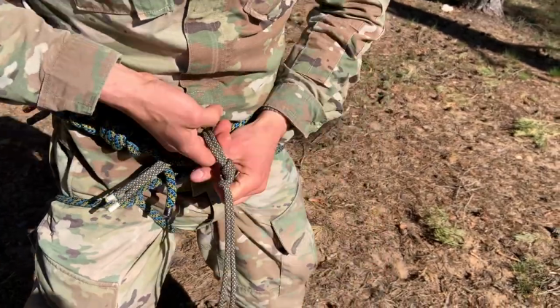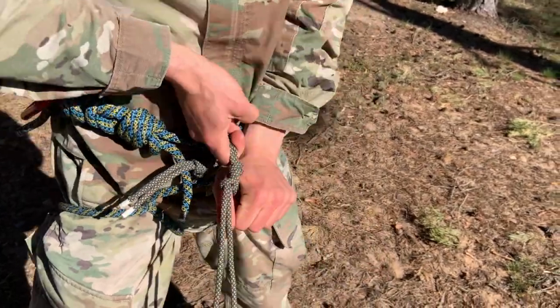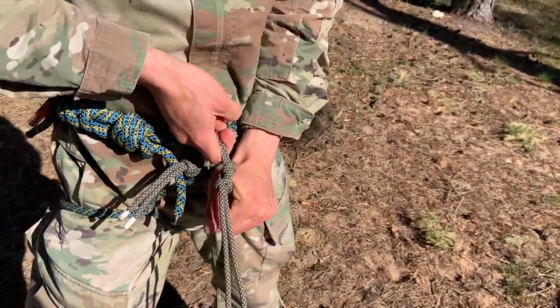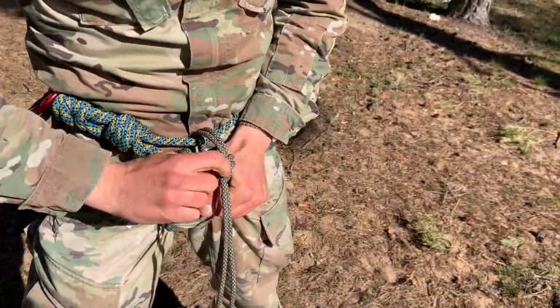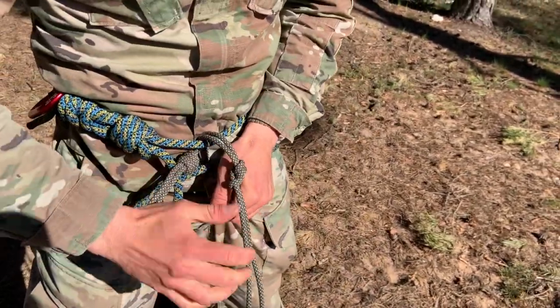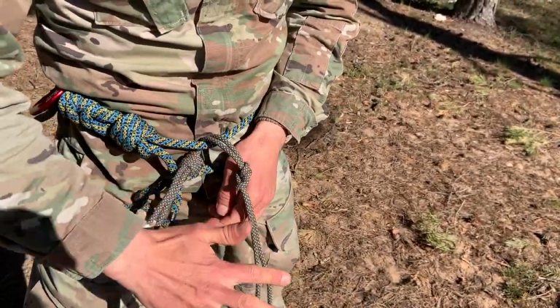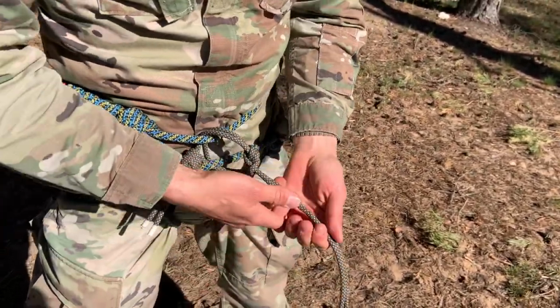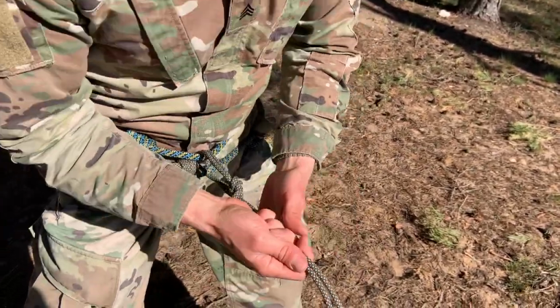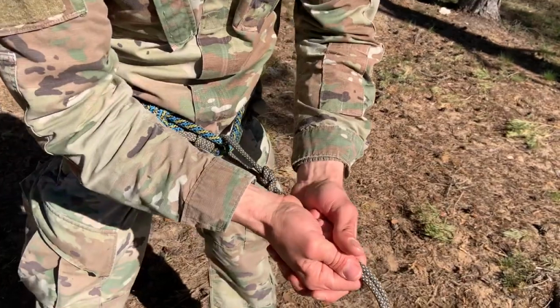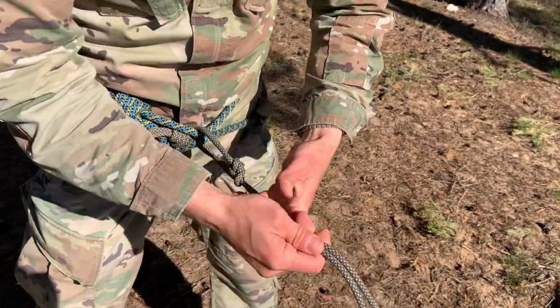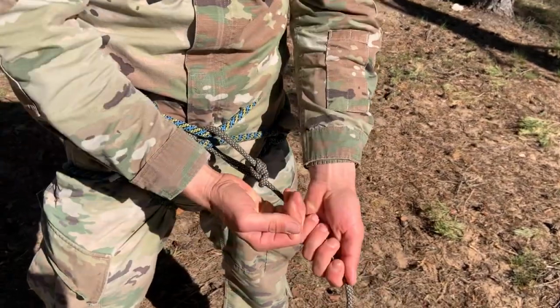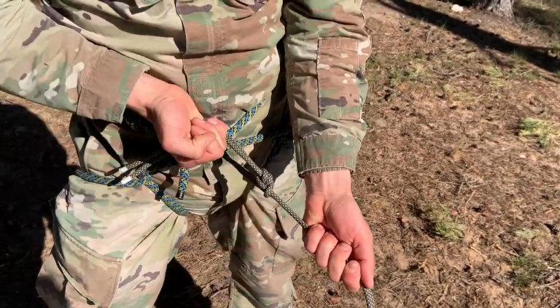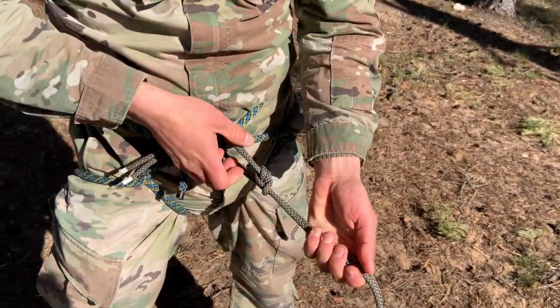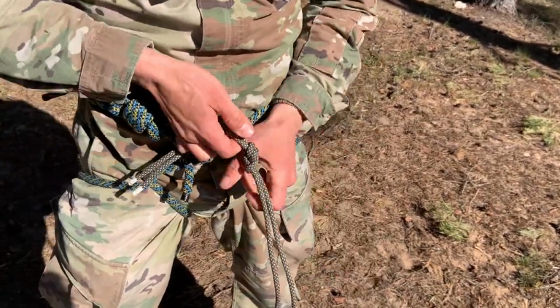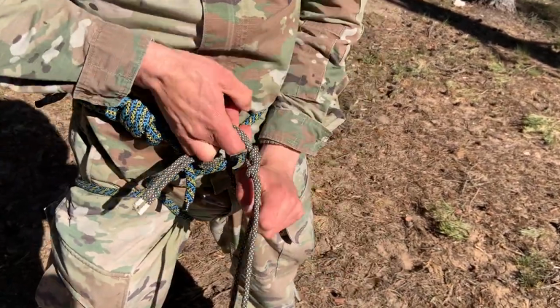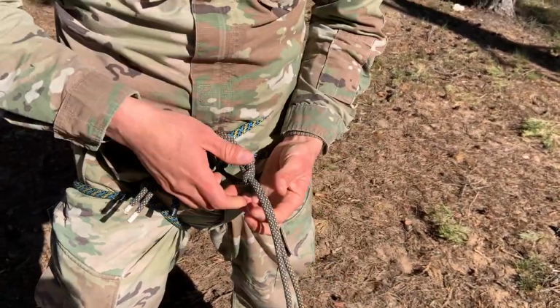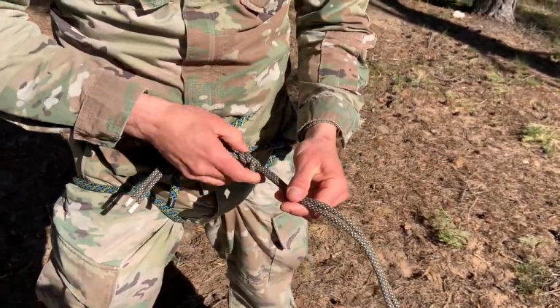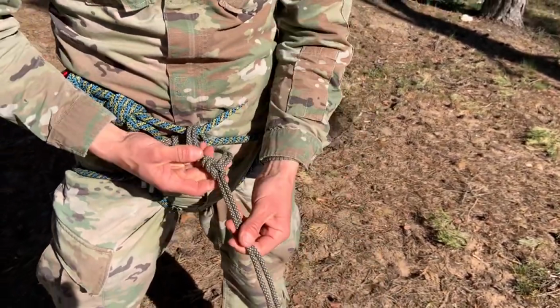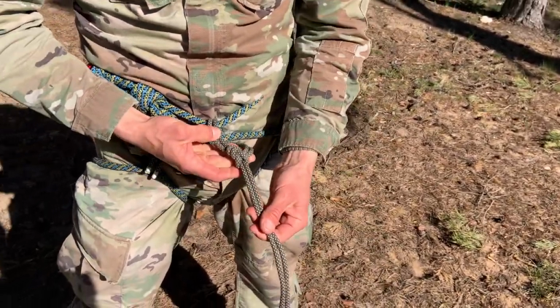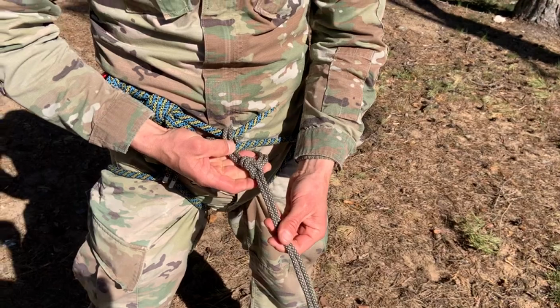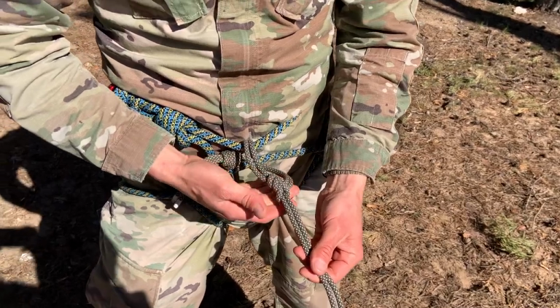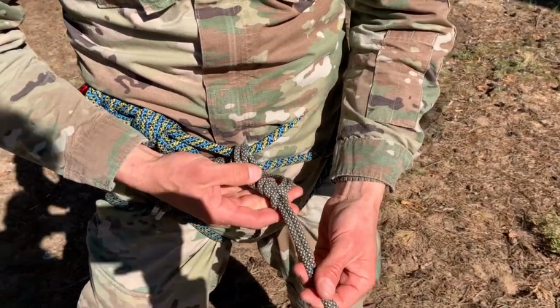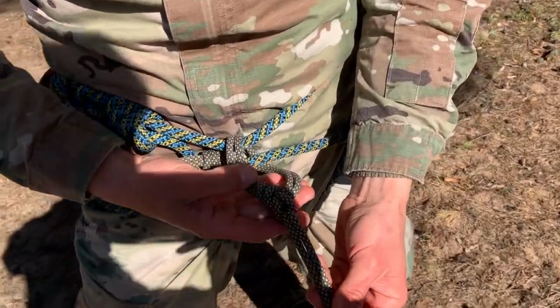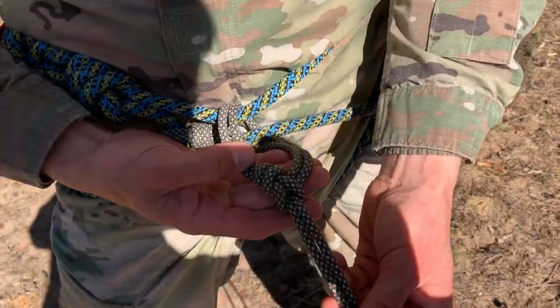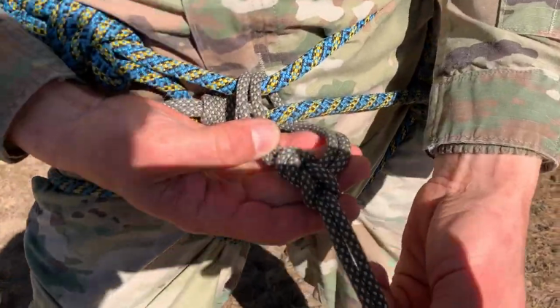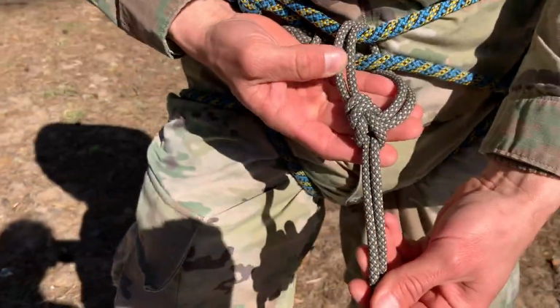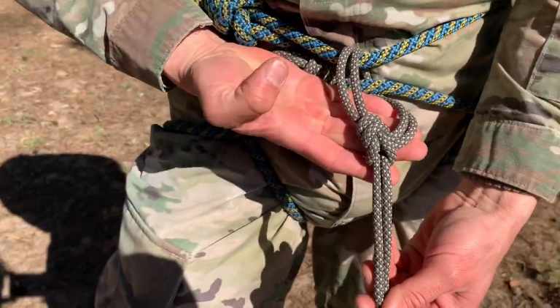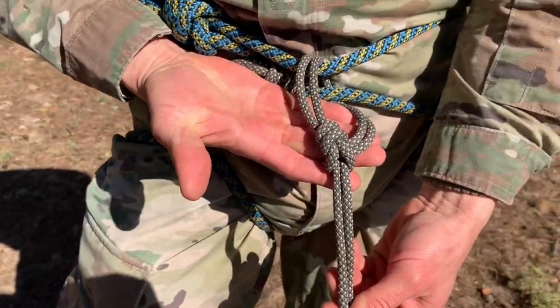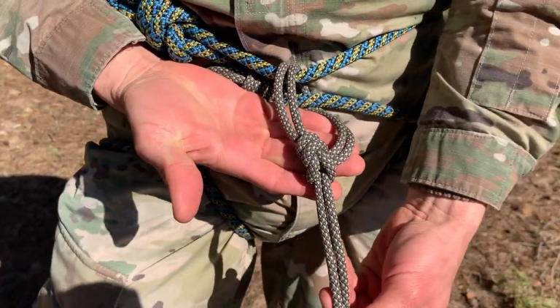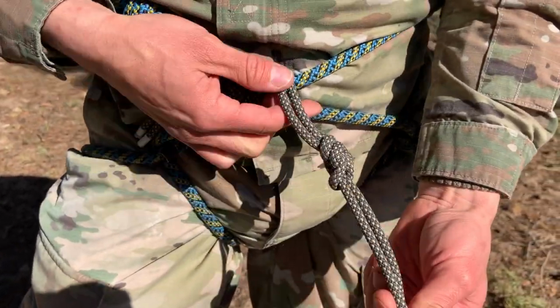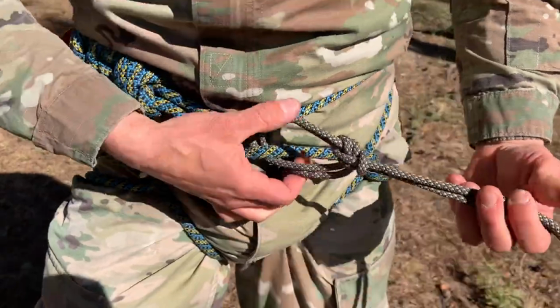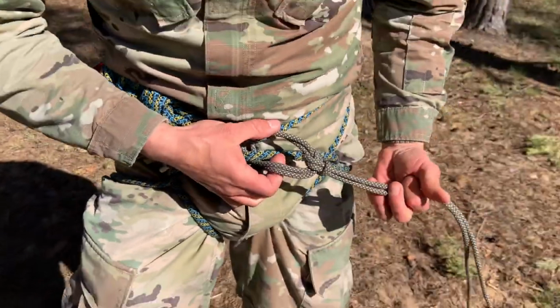When I pull this way it does not loosen up, and when I pull this way it does not tighten up — it does not move. So this is the proper execution of our knot. Let's get in the sunlight just like this. Here's the backside.